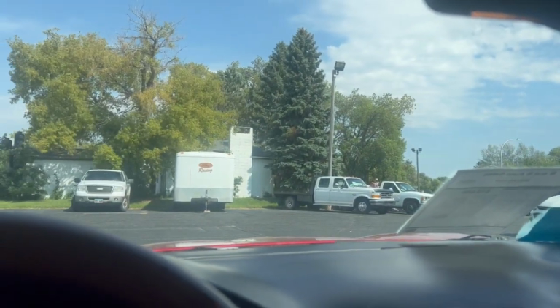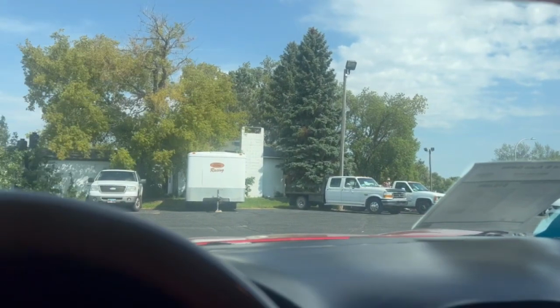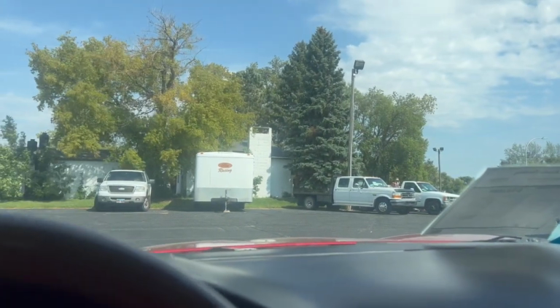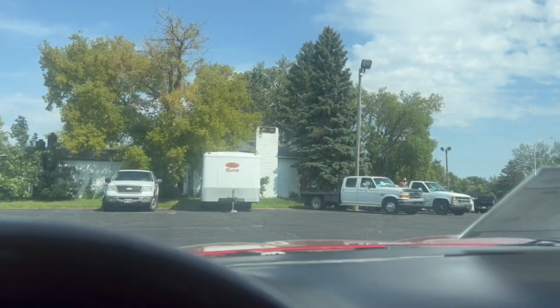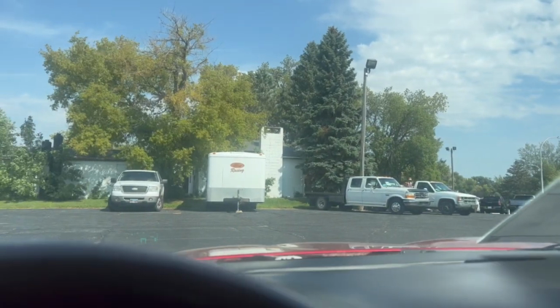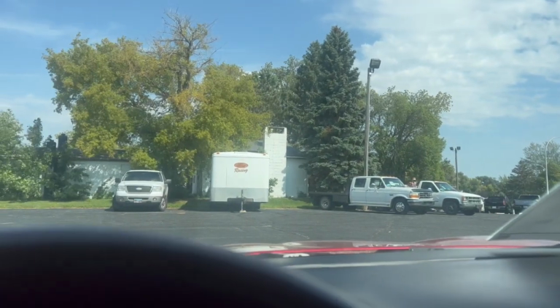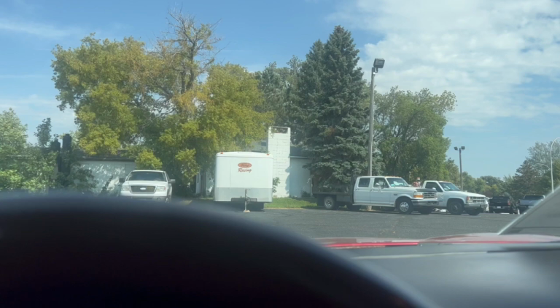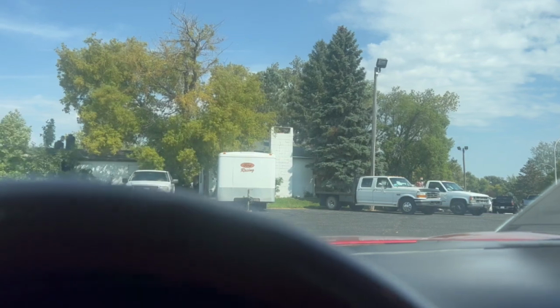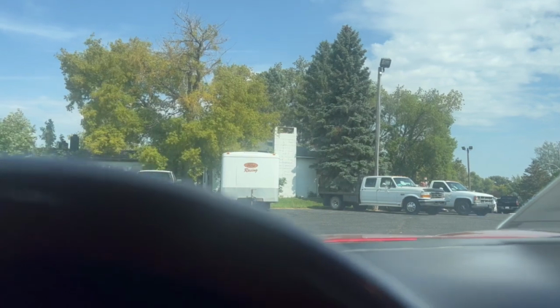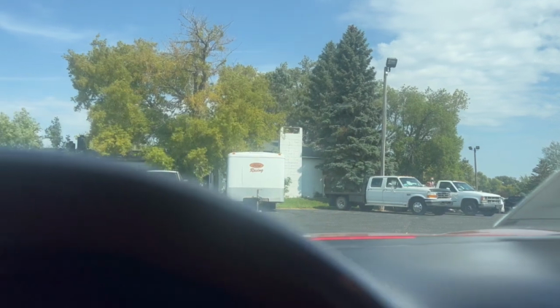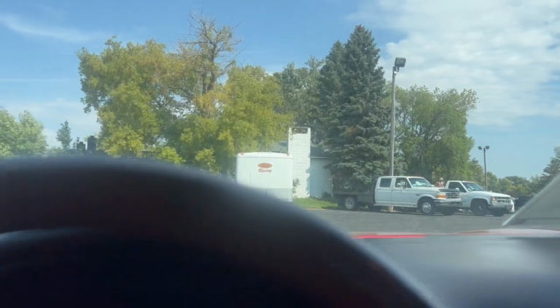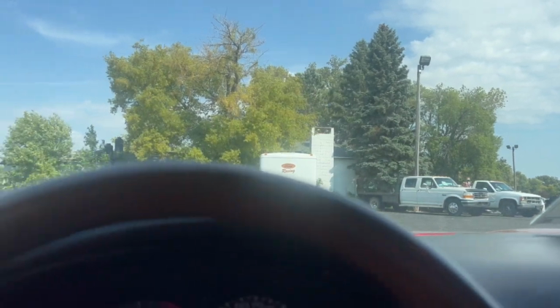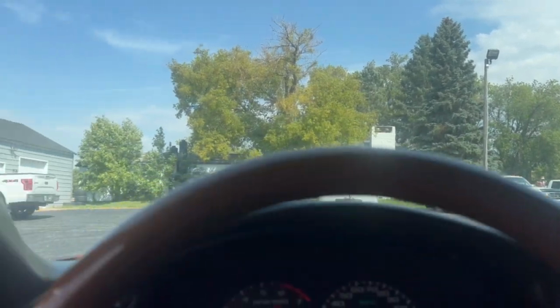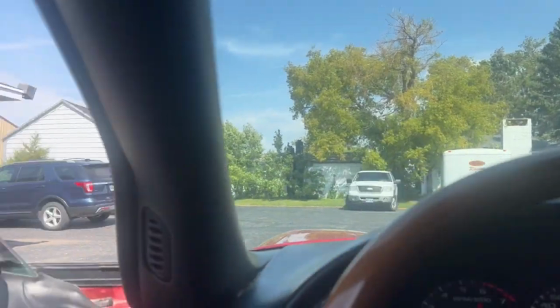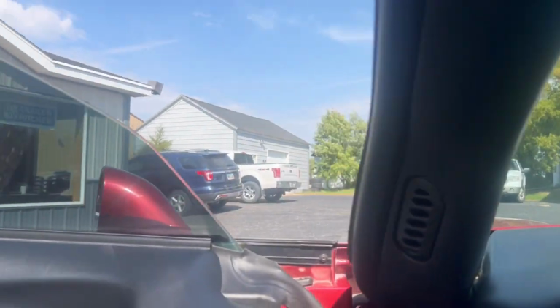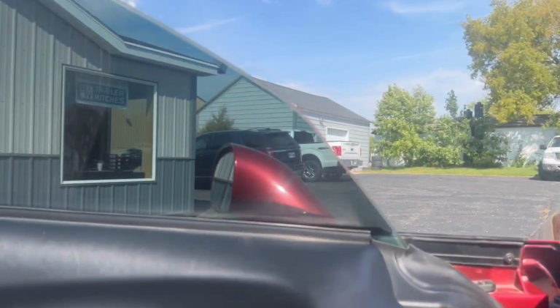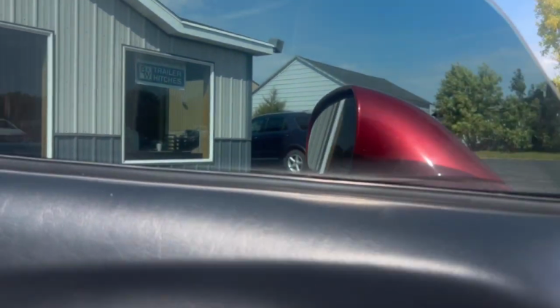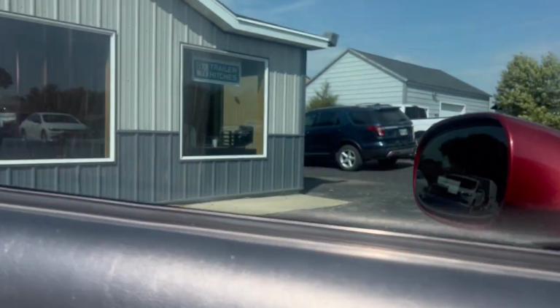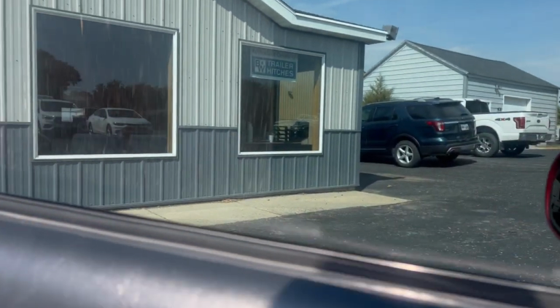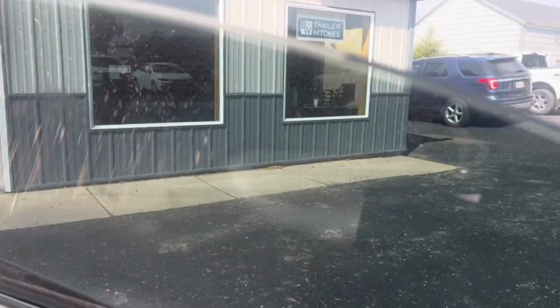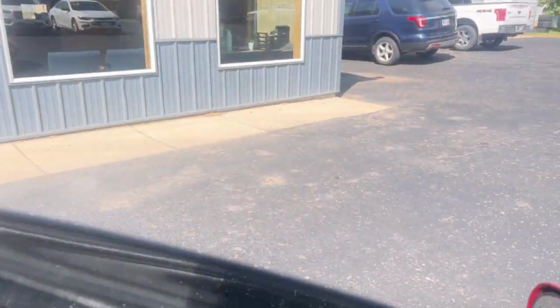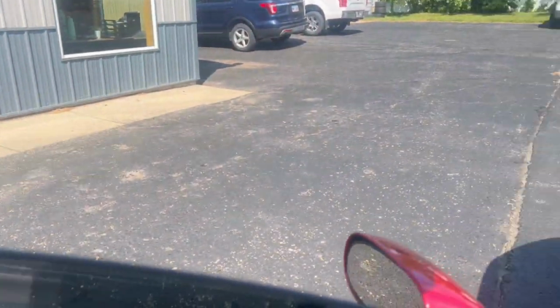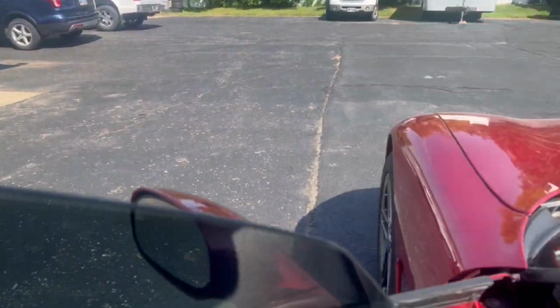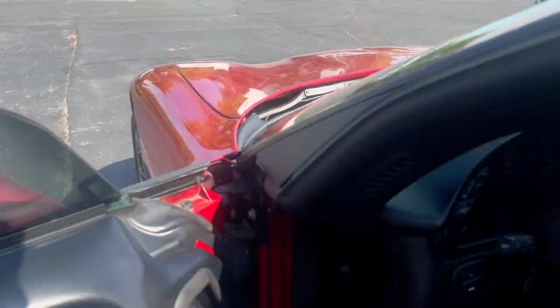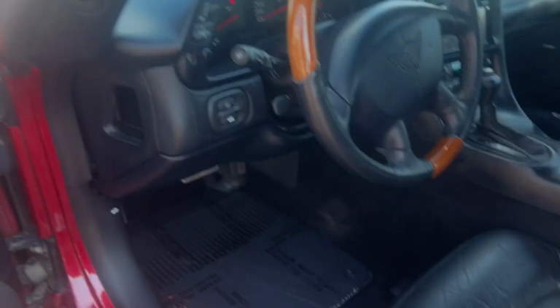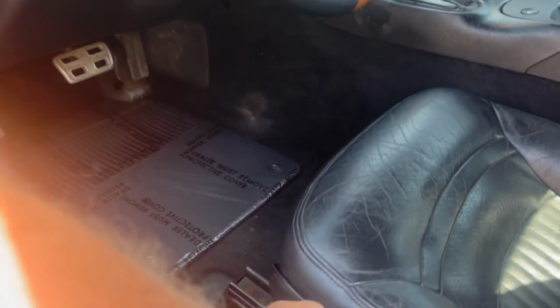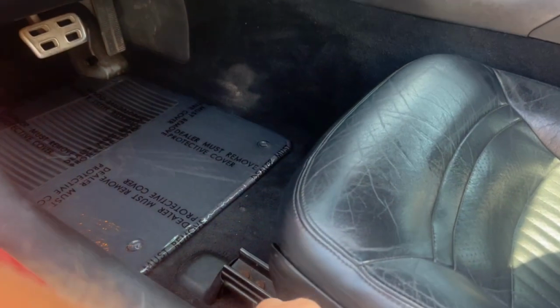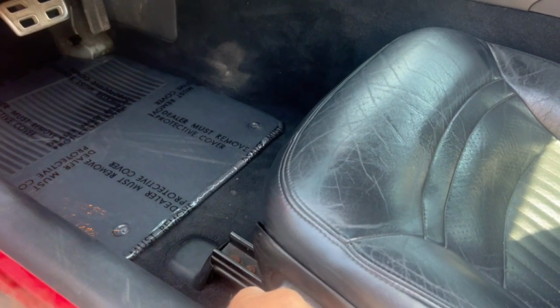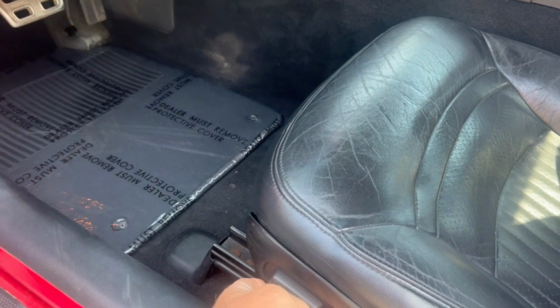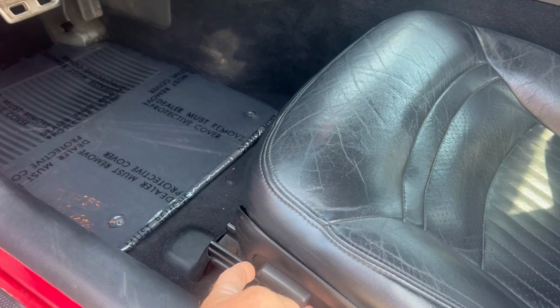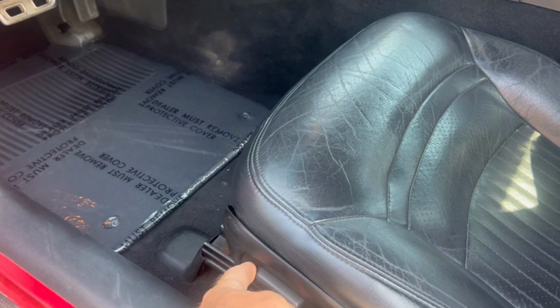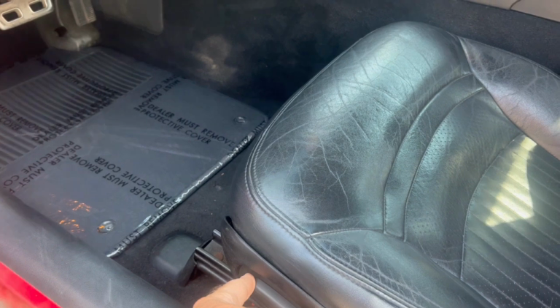My wife has one of these. We drove it all the way to California — they drive great. There's your seat going forward and backwards.